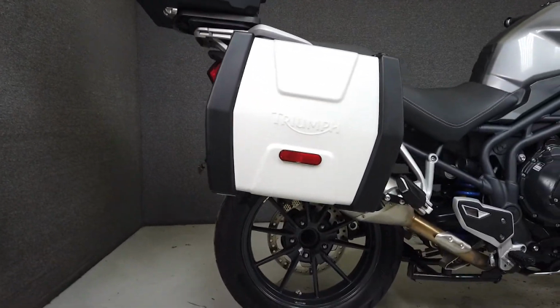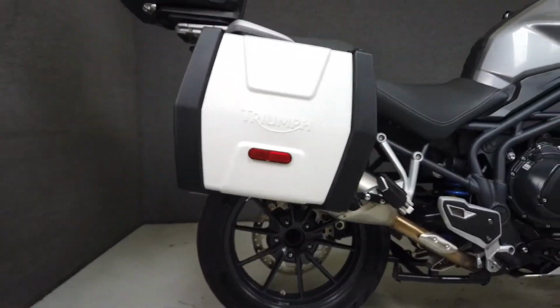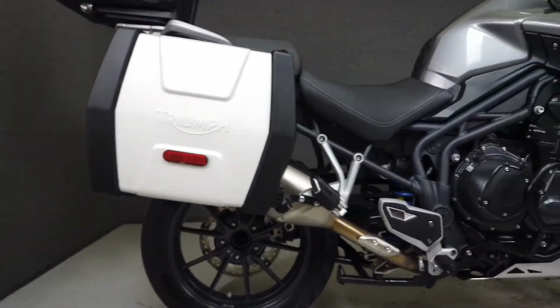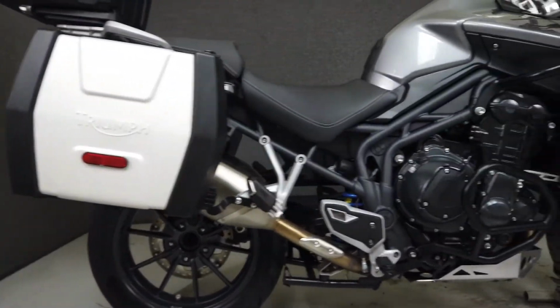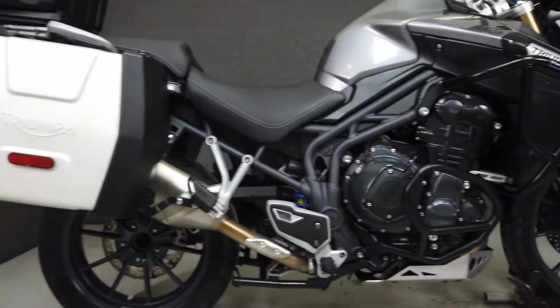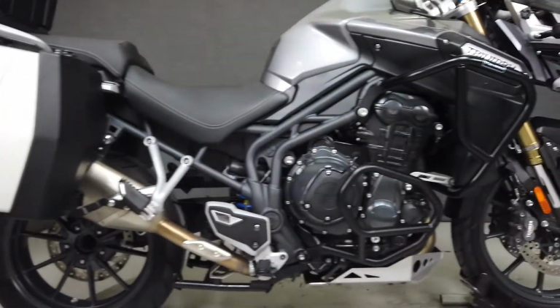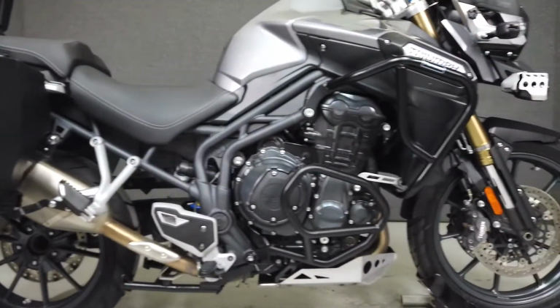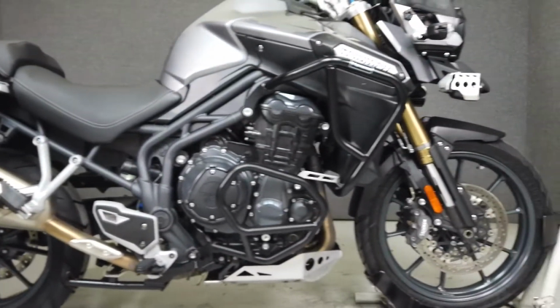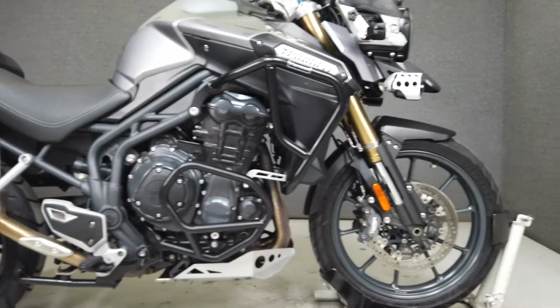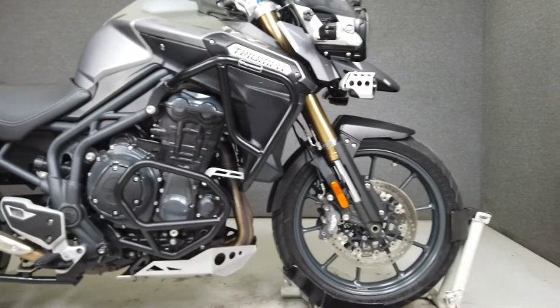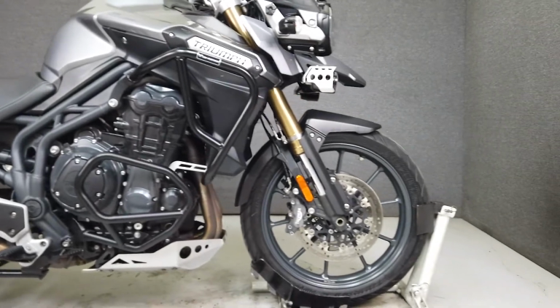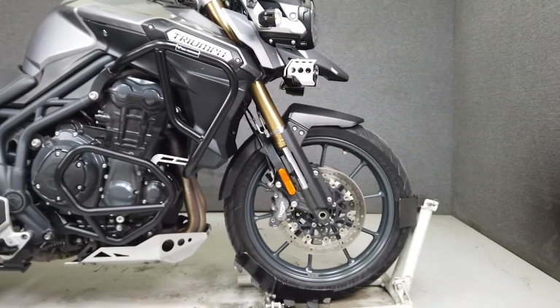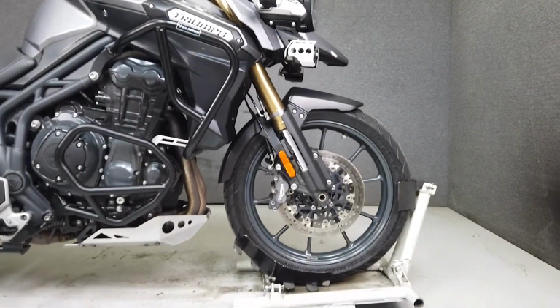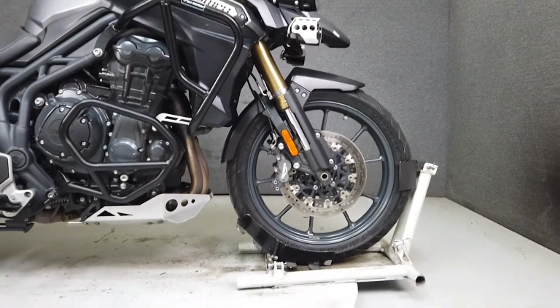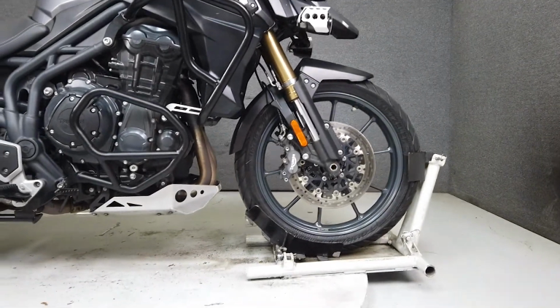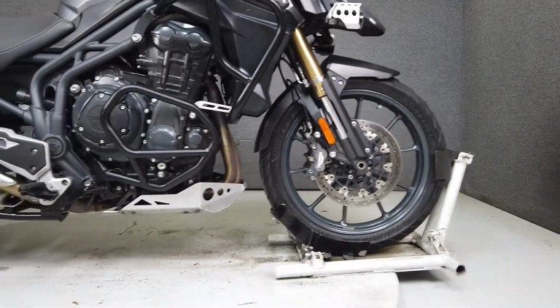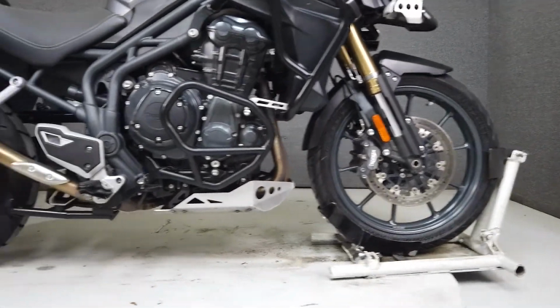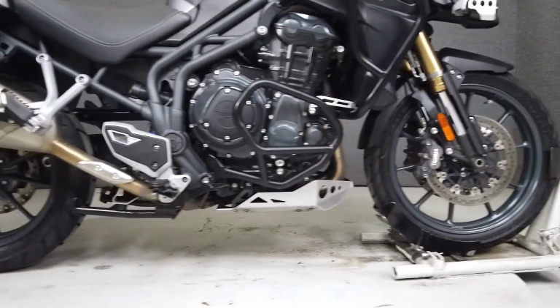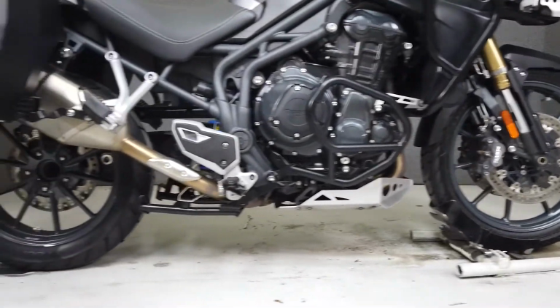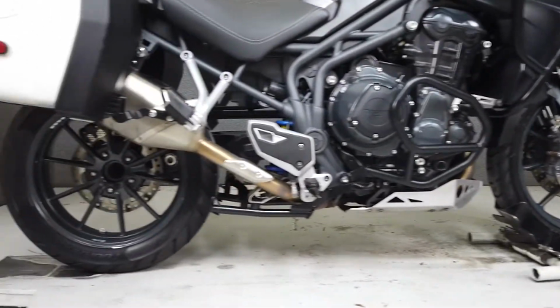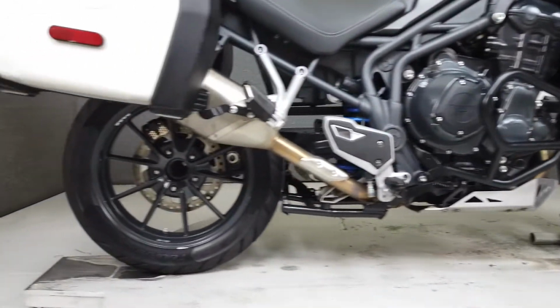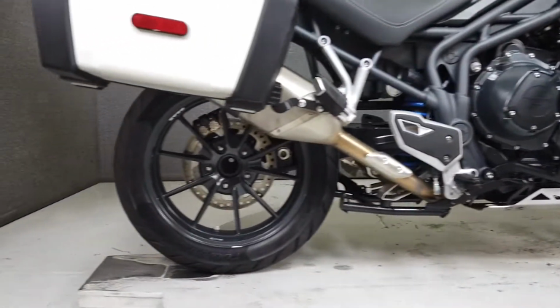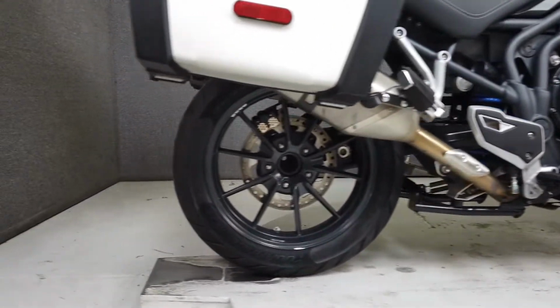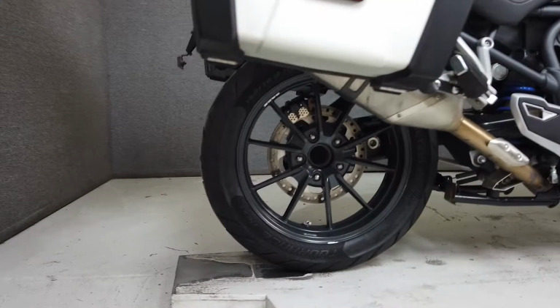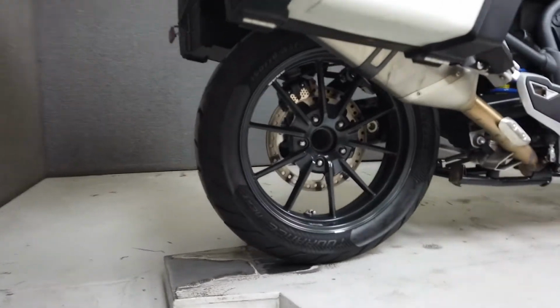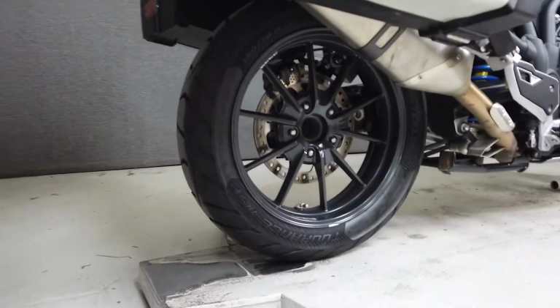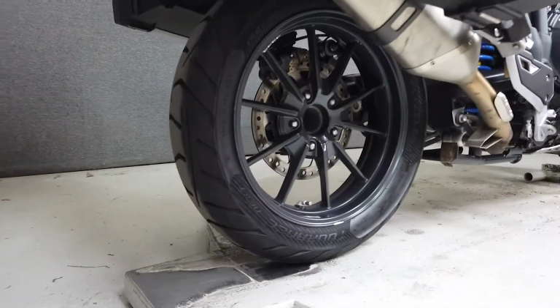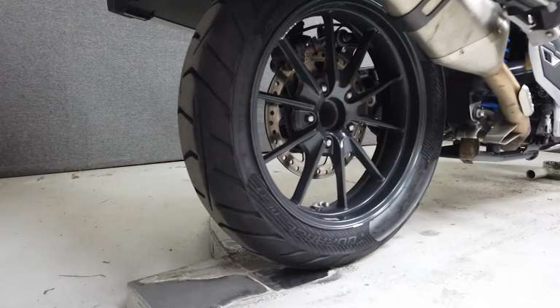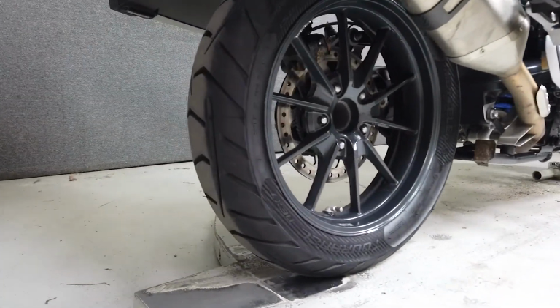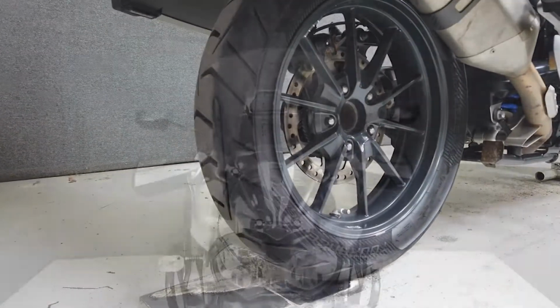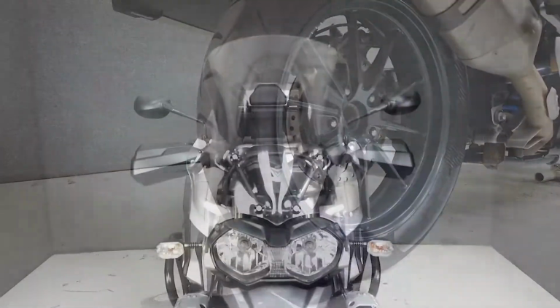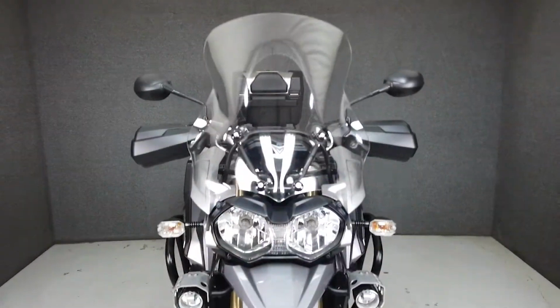It also features an onboard computer, and has been tastefully upgraded with an aero slip-on muffler, saddlebags, a trunk, SW Motec engine guard, driving lights, a V-stream windshield, heated grips, and heated seats.